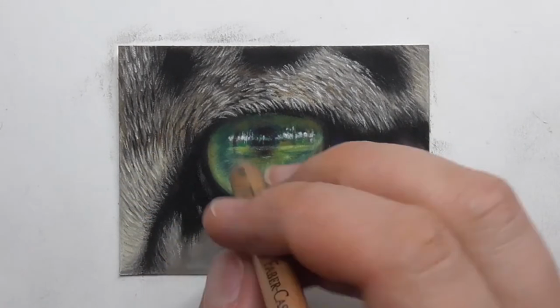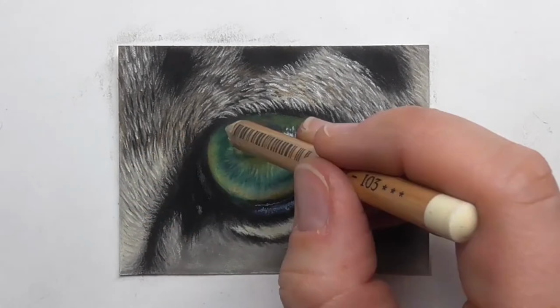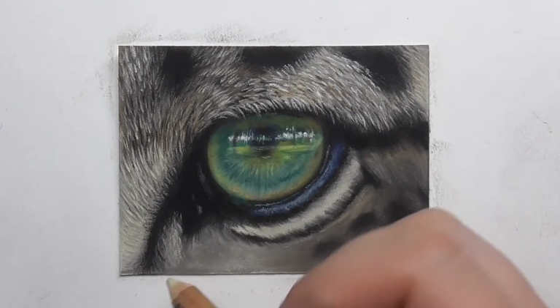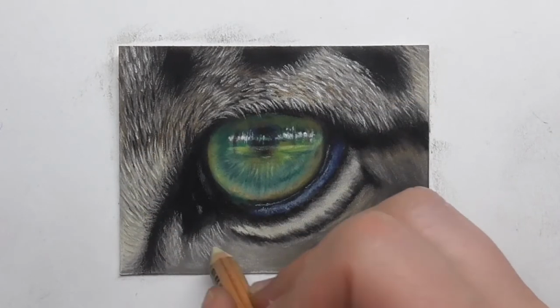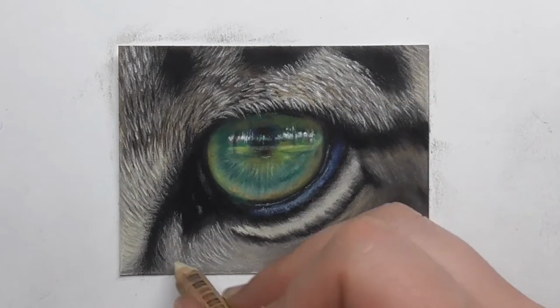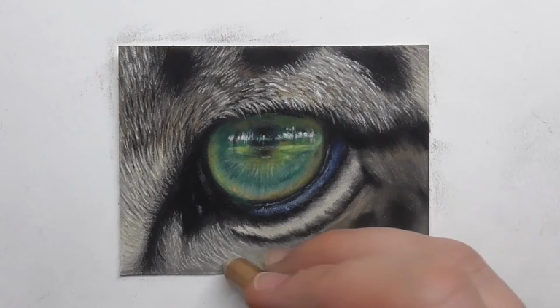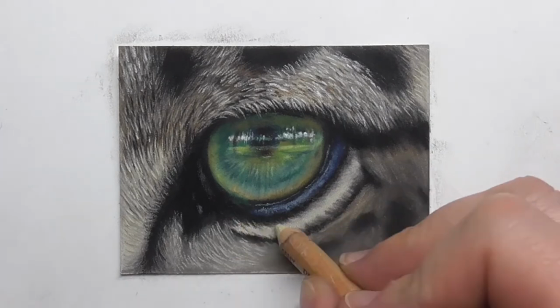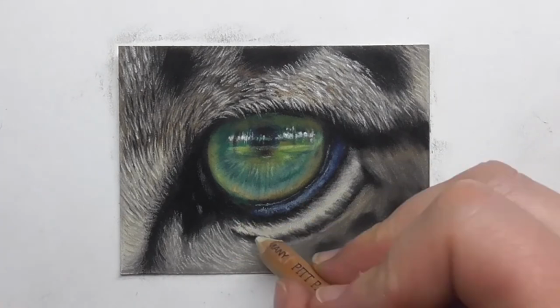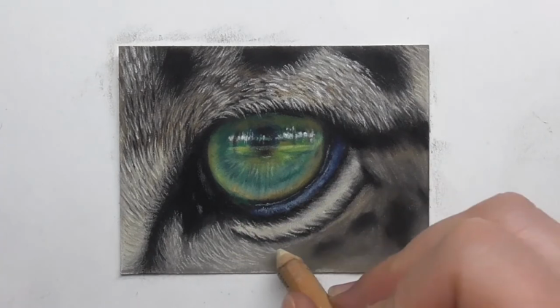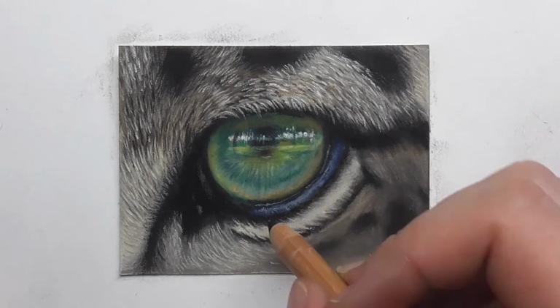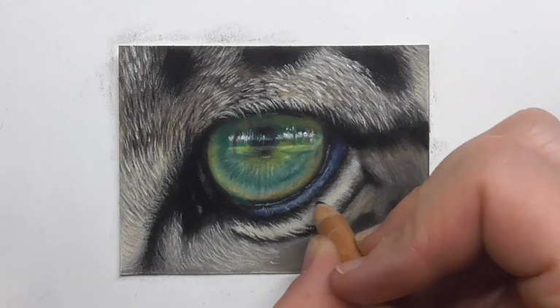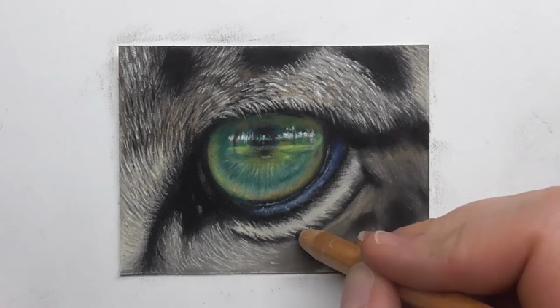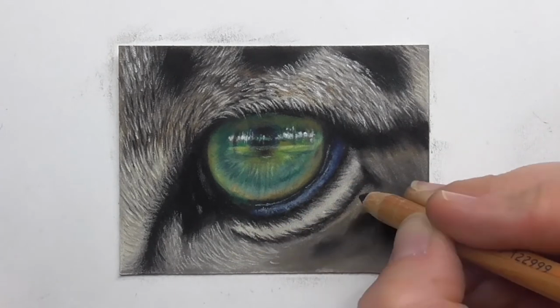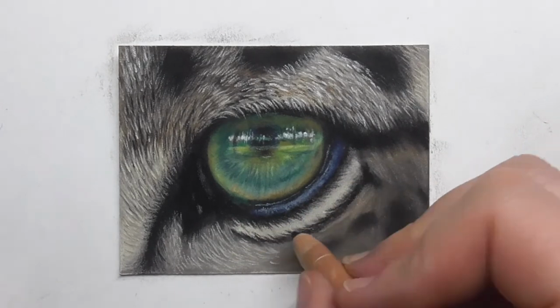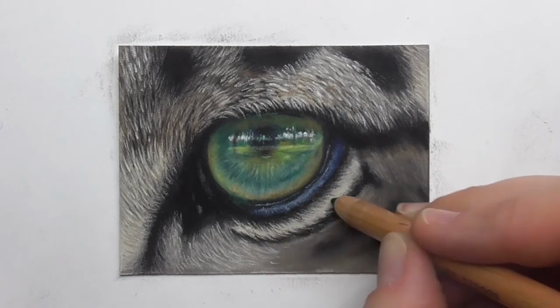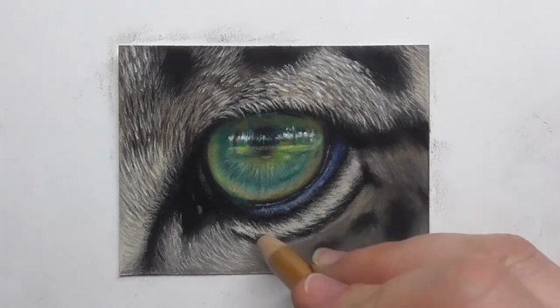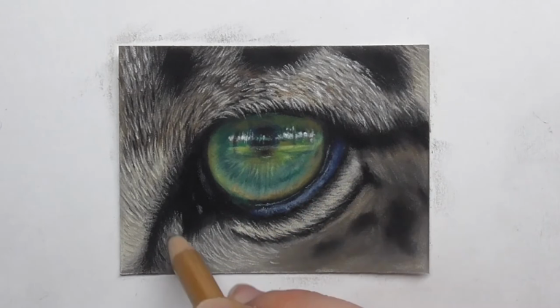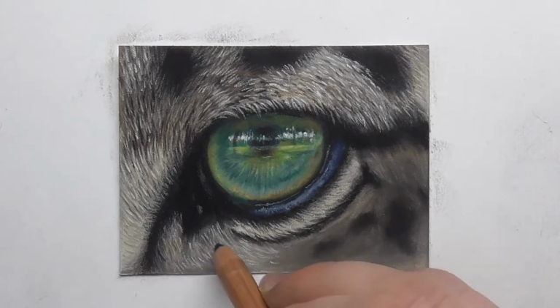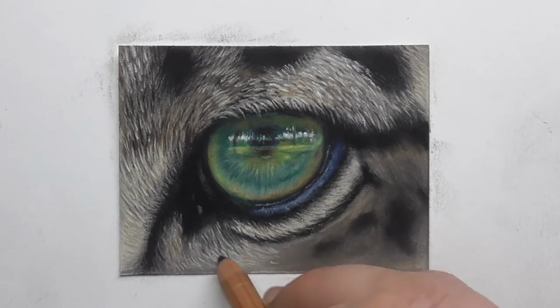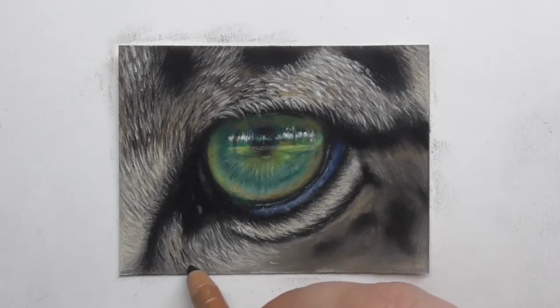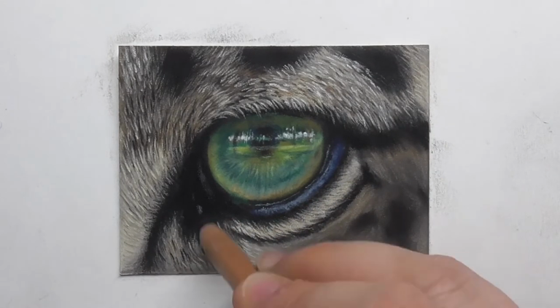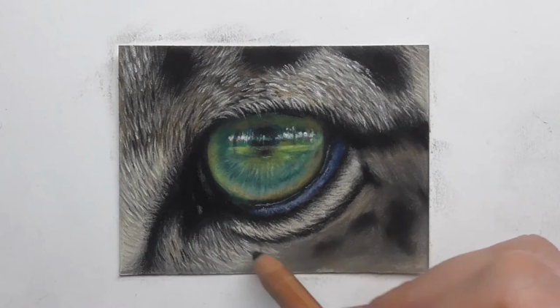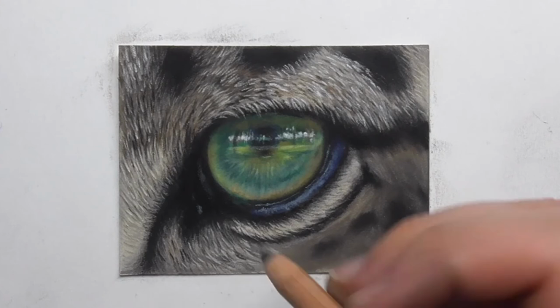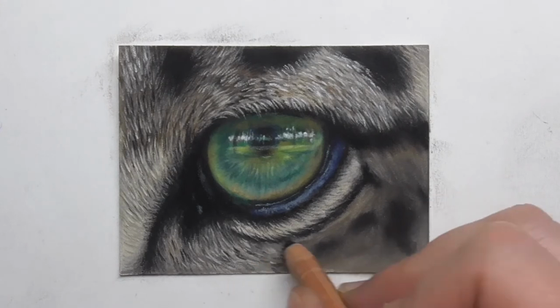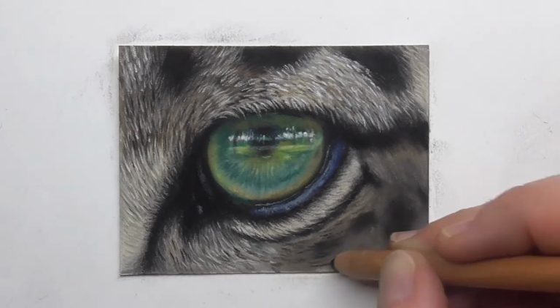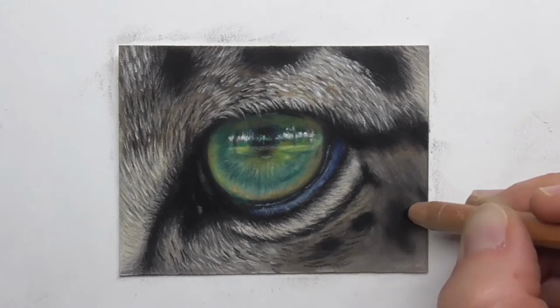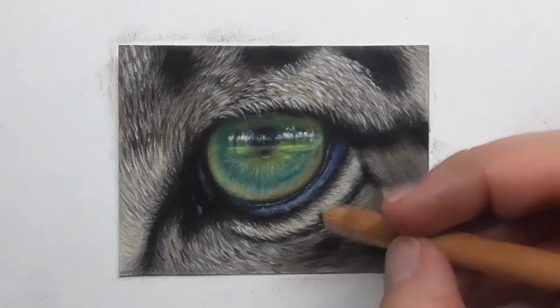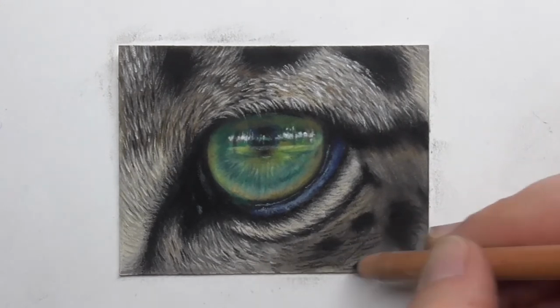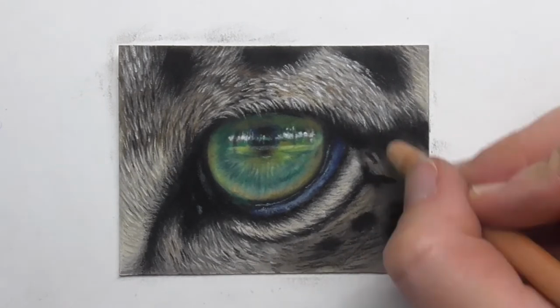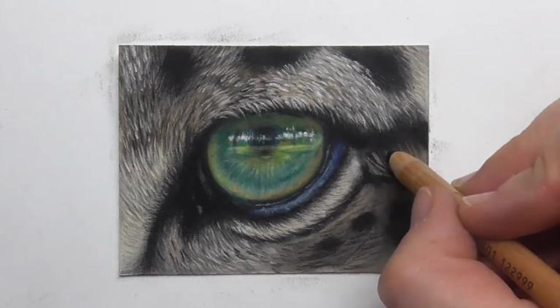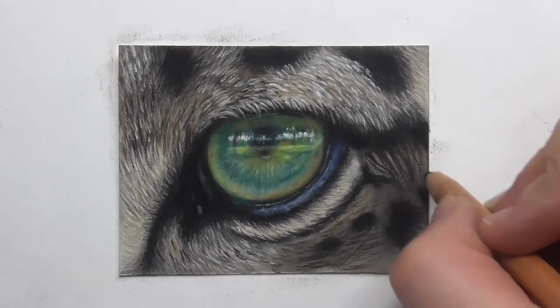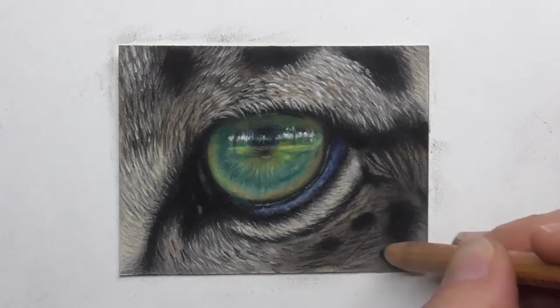Drawing lots of hair over the fur below the eye, adding lighter strokes now, then black strokes between them — creating contrast.